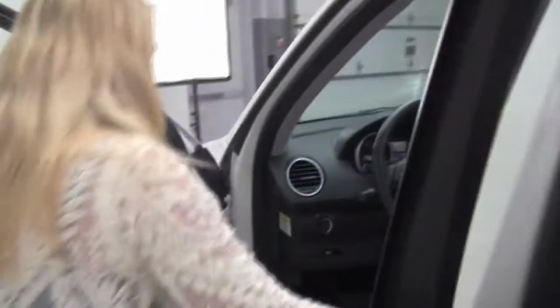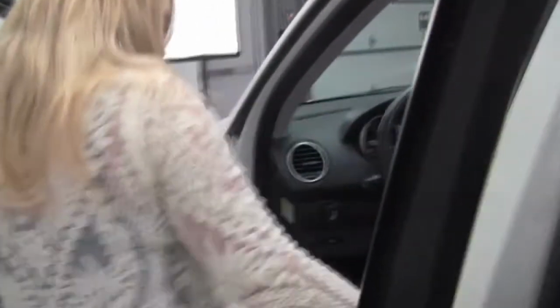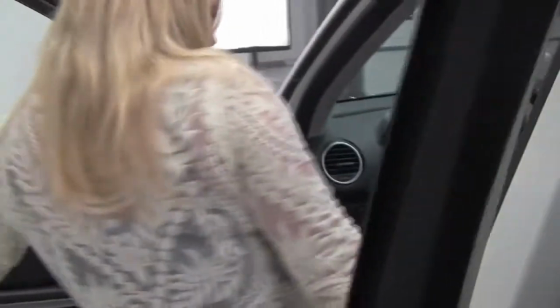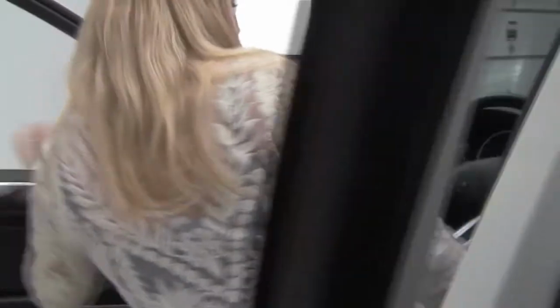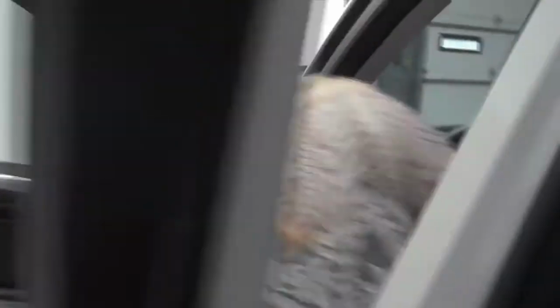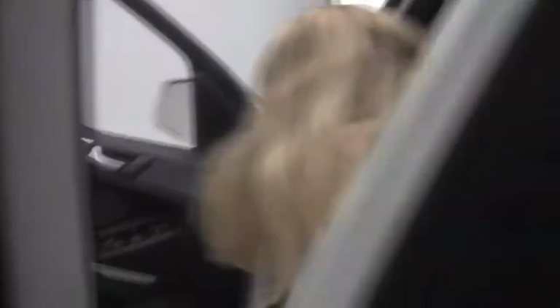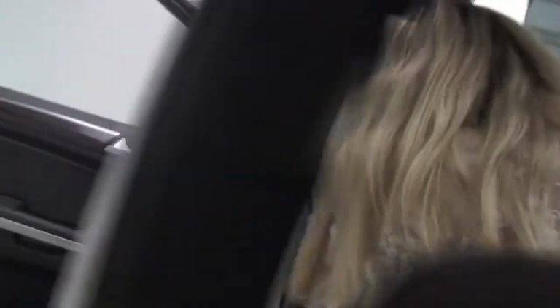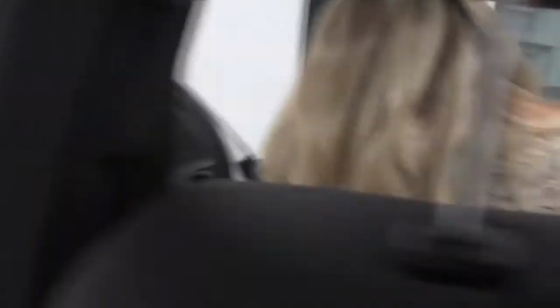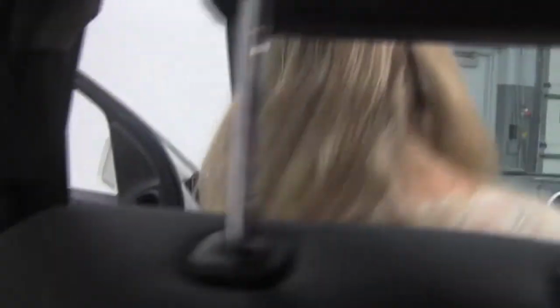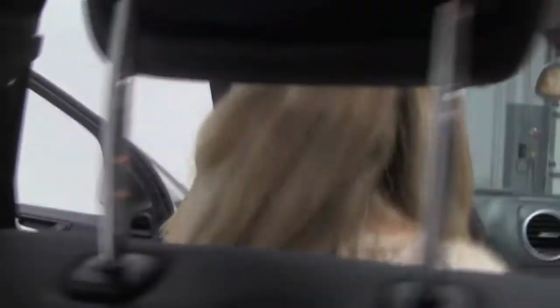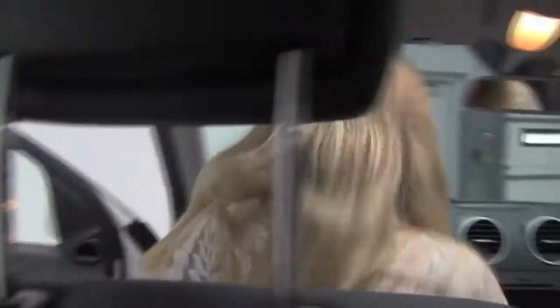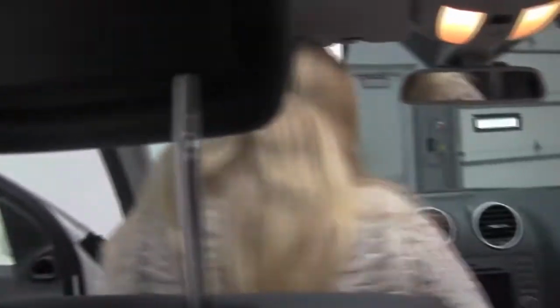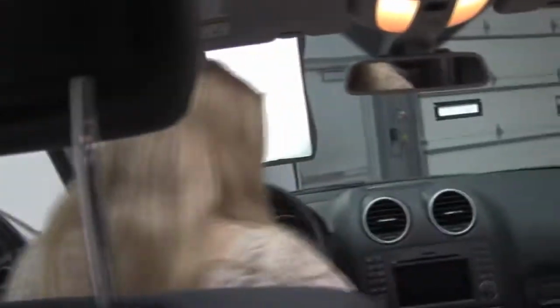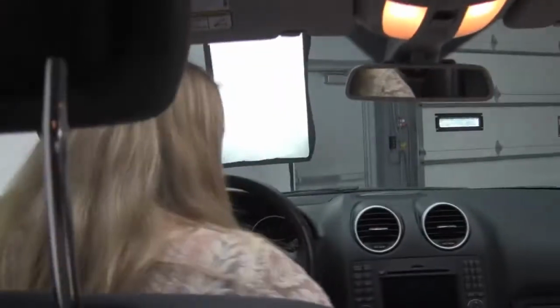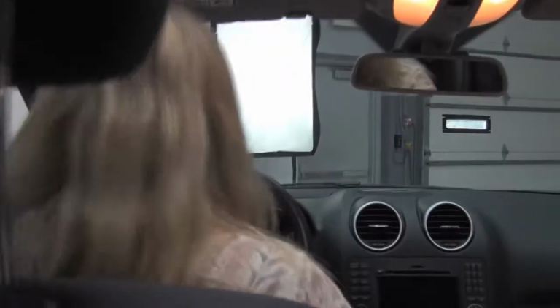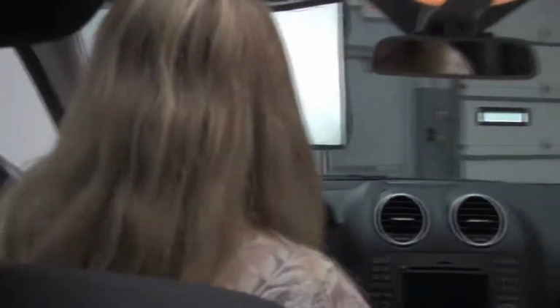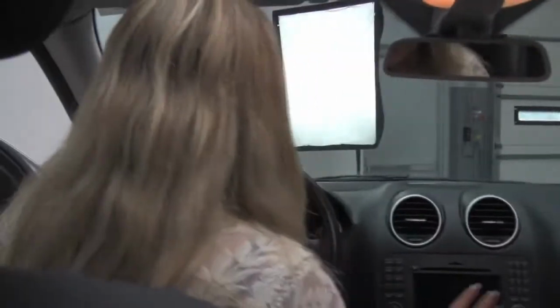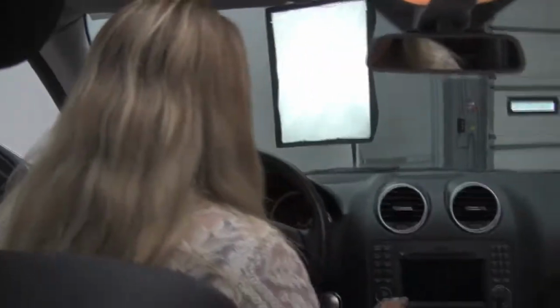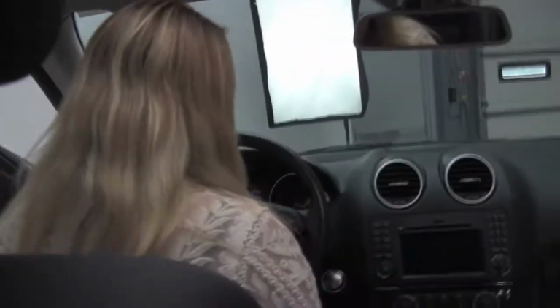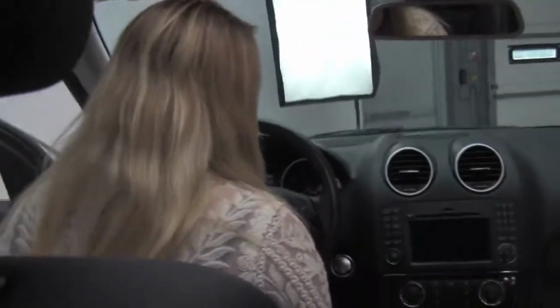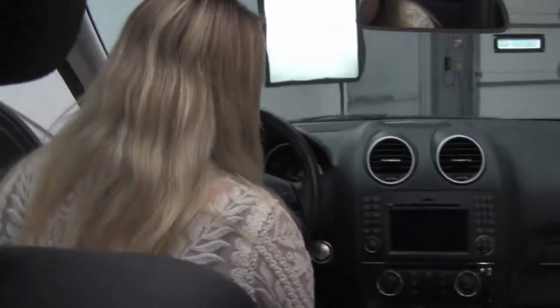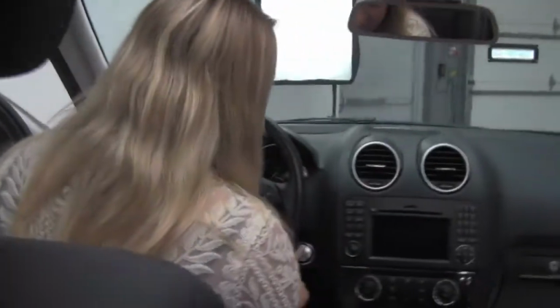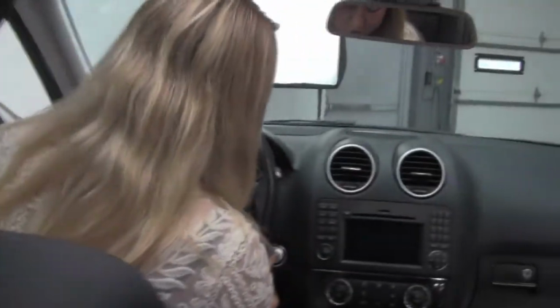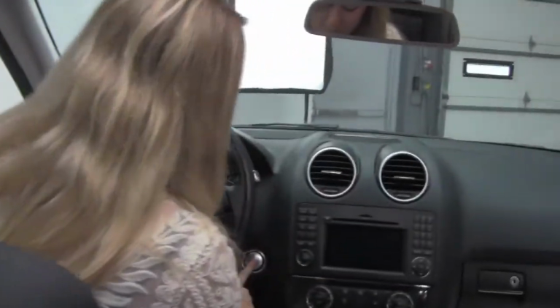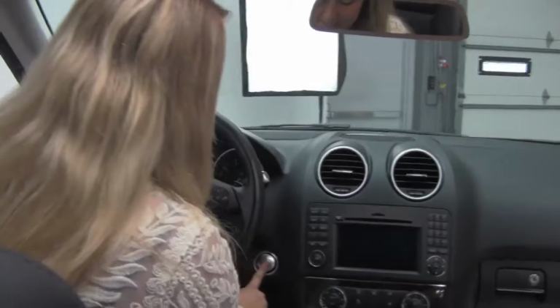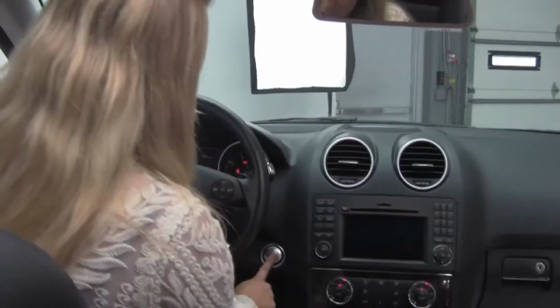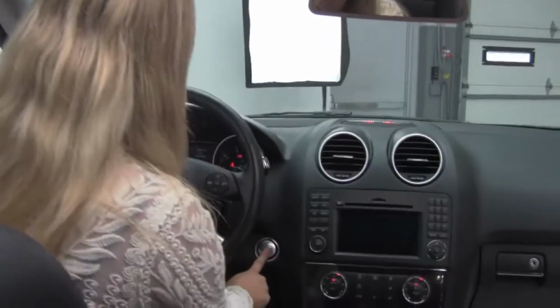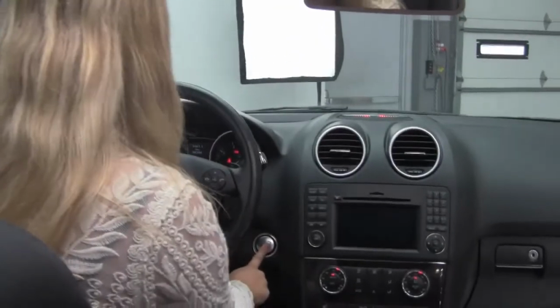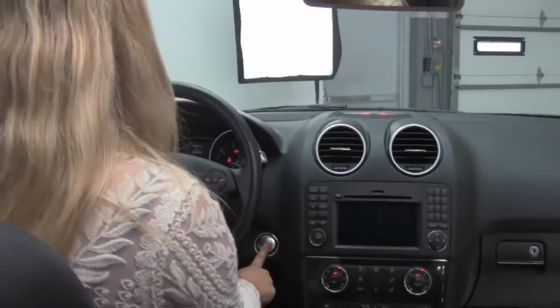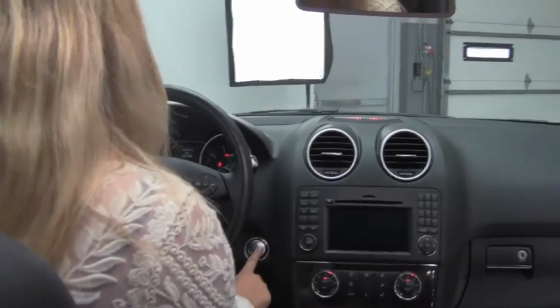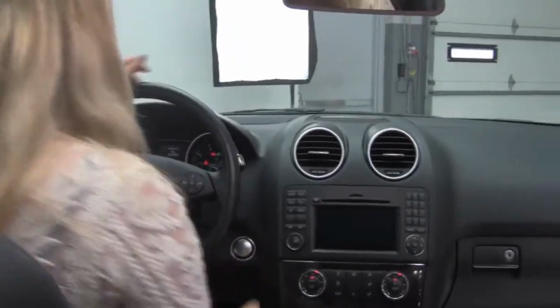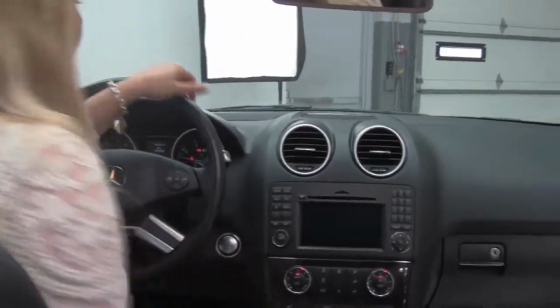Memory seats in the driver here. This P1 package comes with a push start ignition, so we can turn it on.